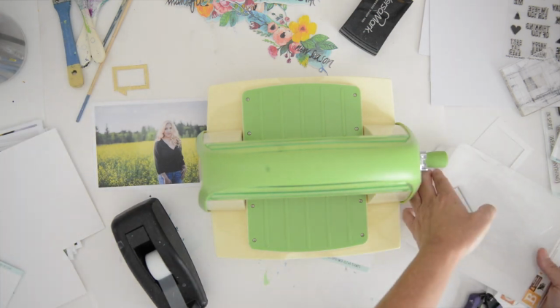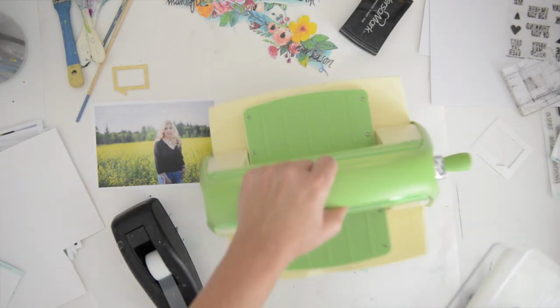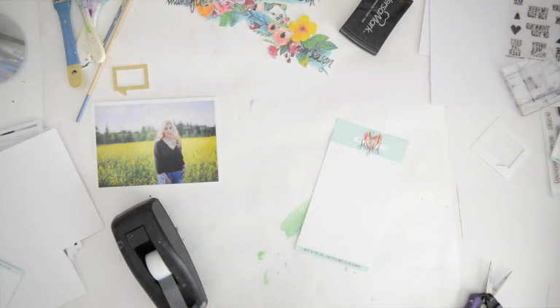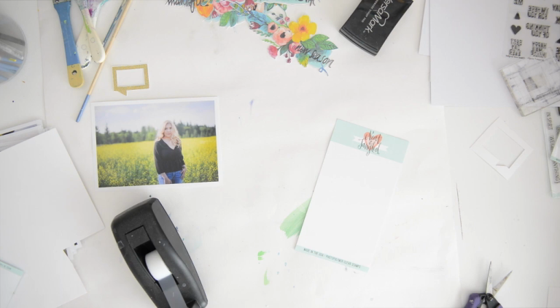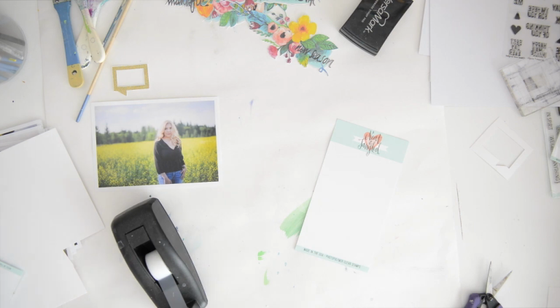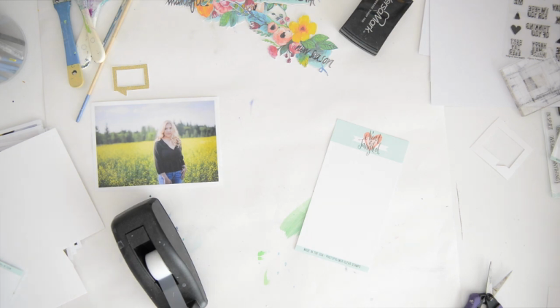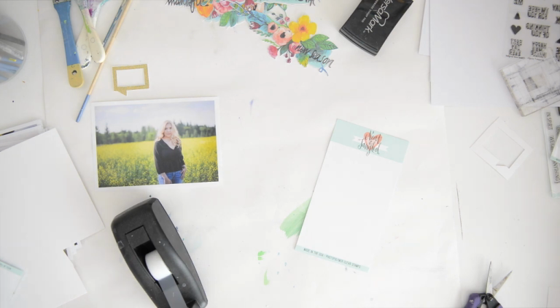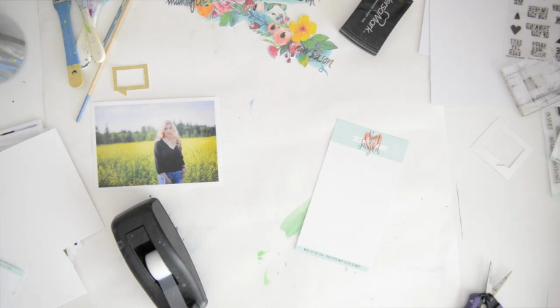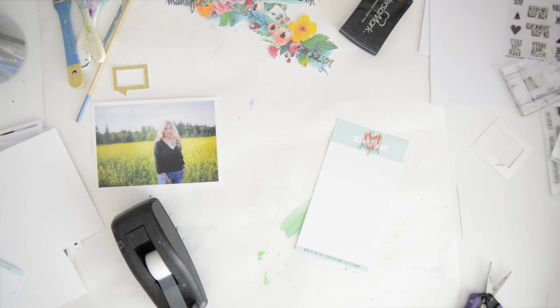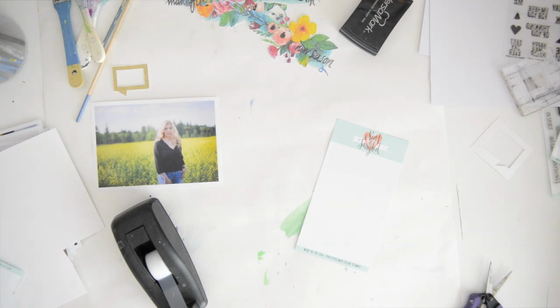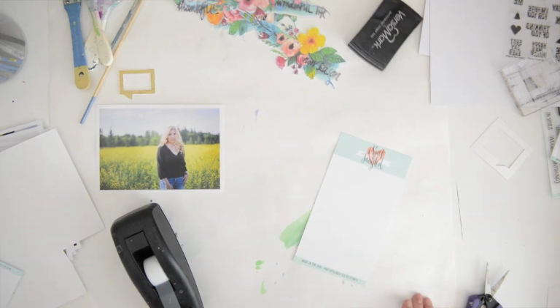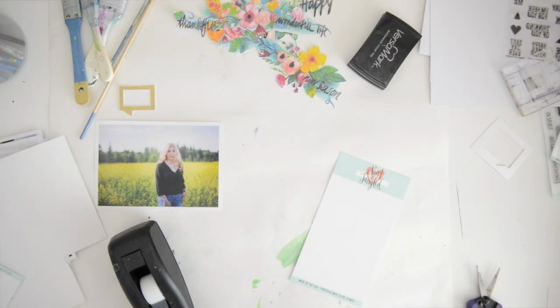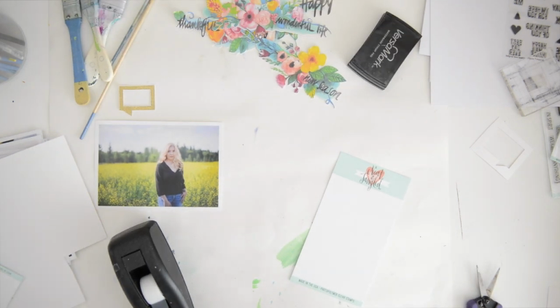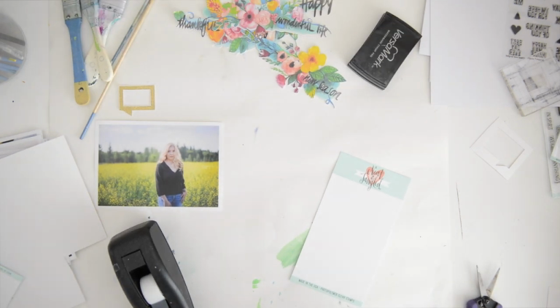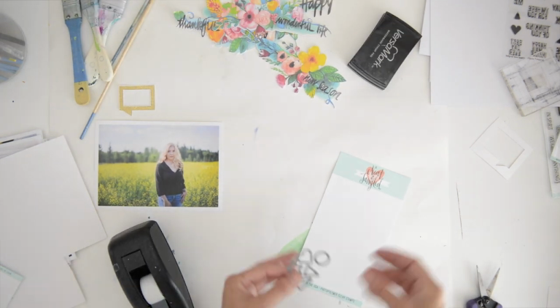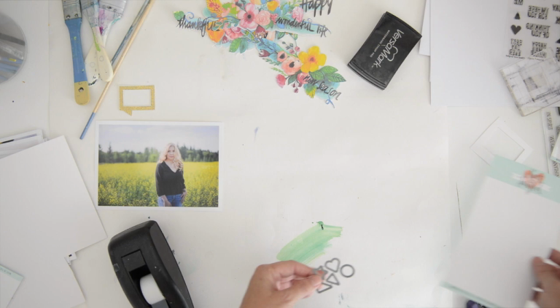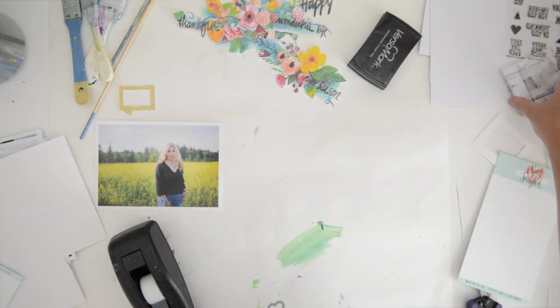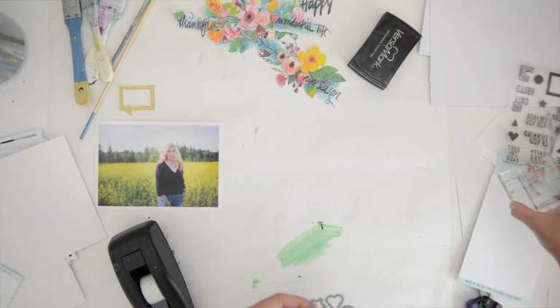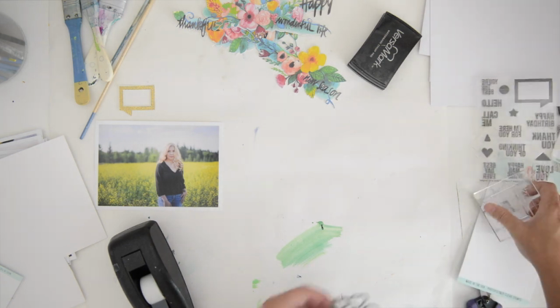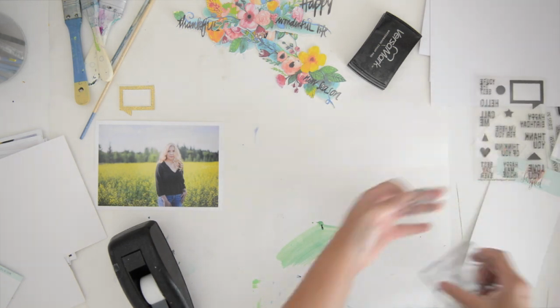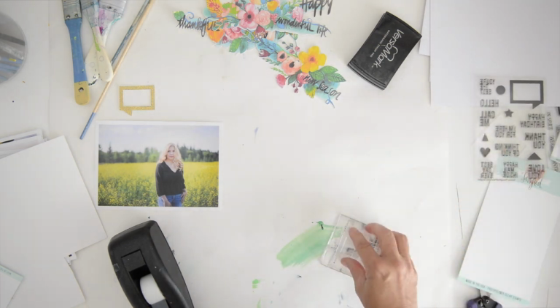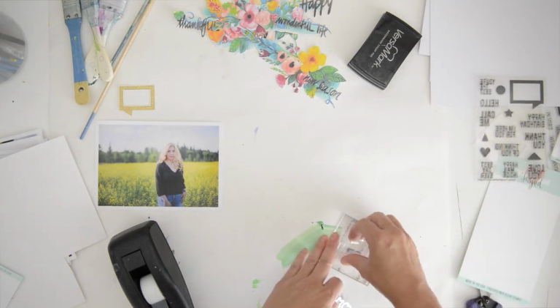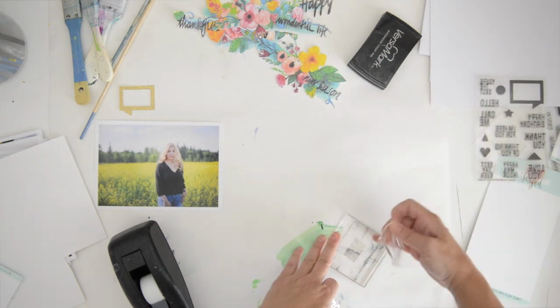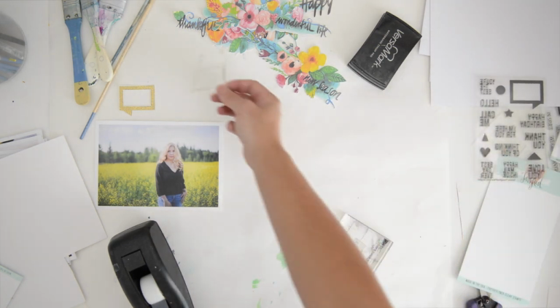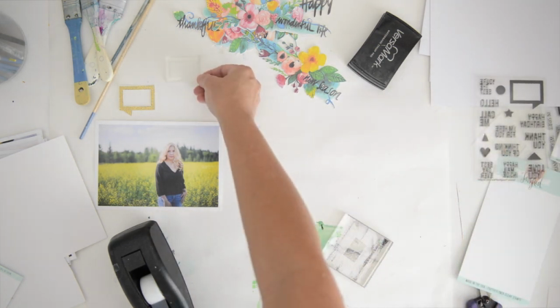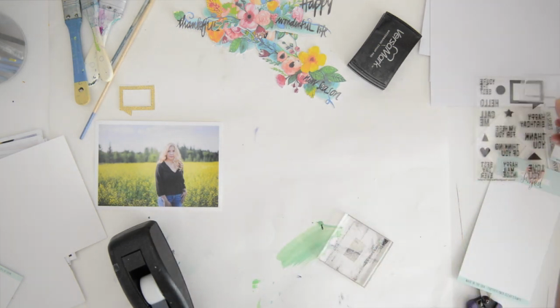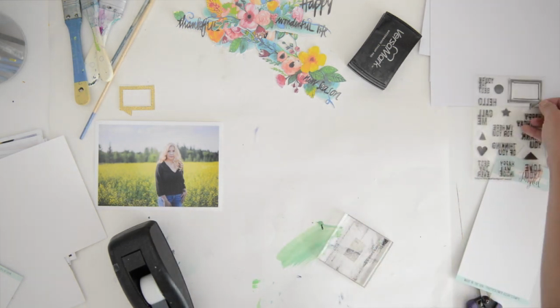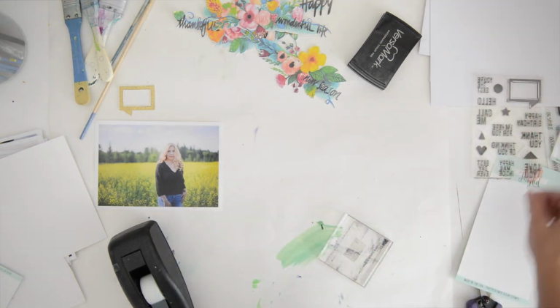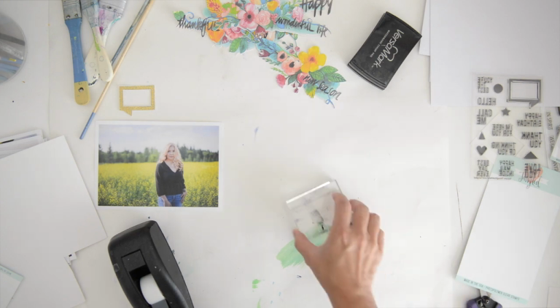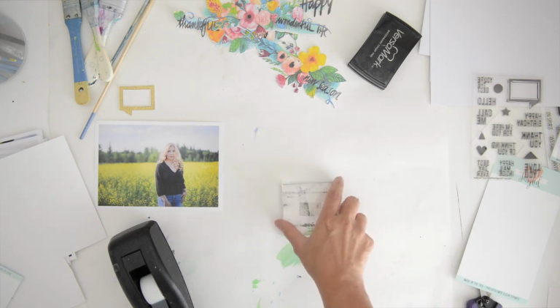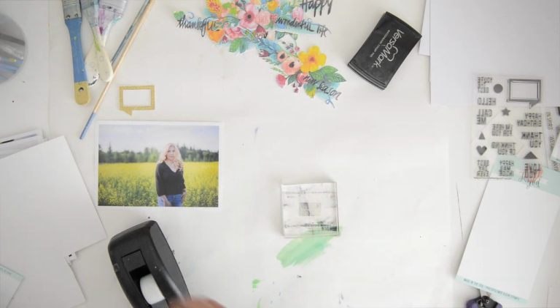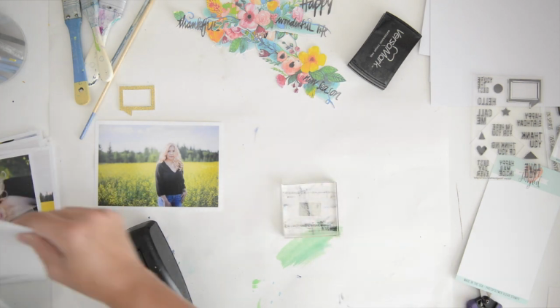I'm going to do this again with the hearts, the triangles, and the little stars — two sets of those — because I was thinking to use them as embellishments on my page.